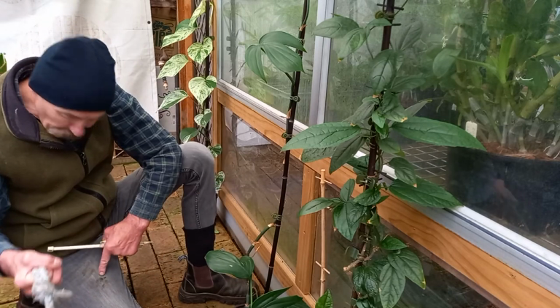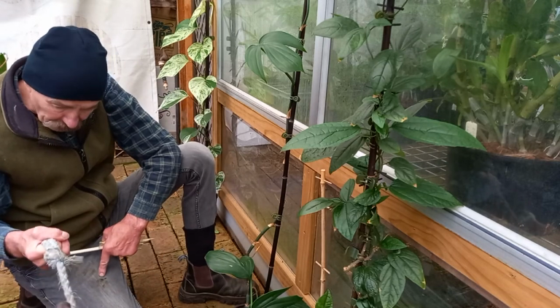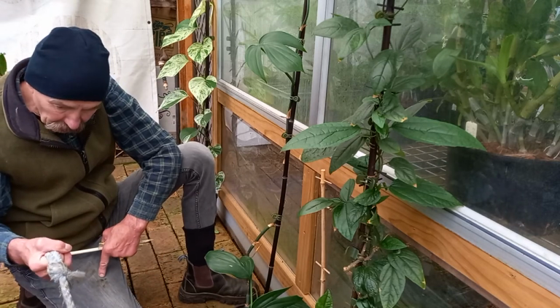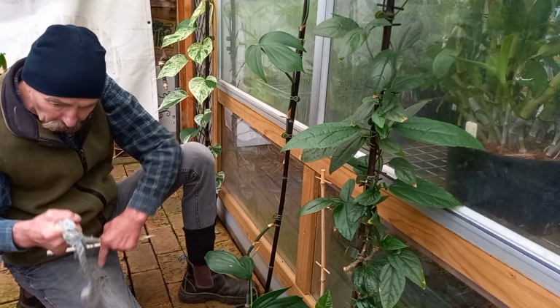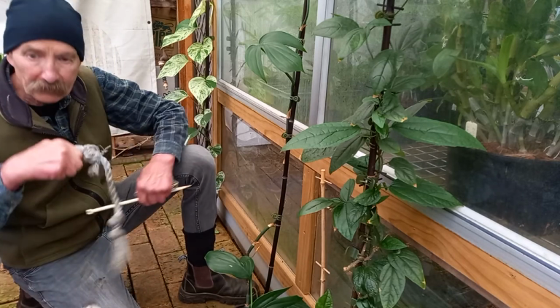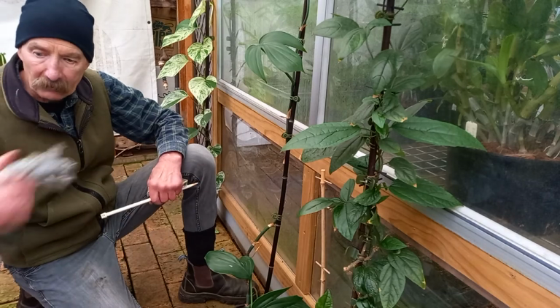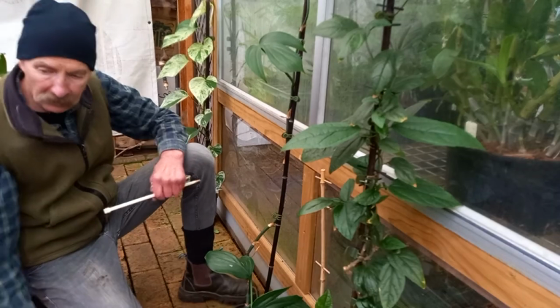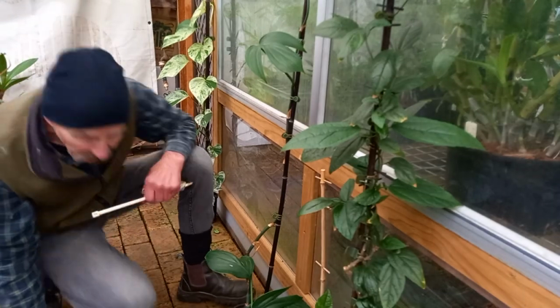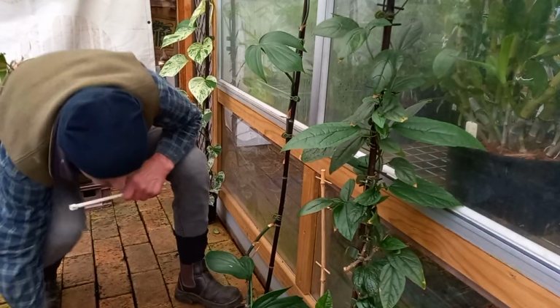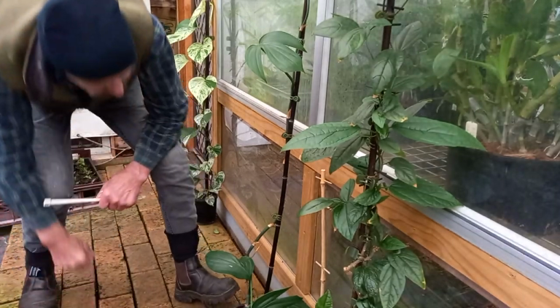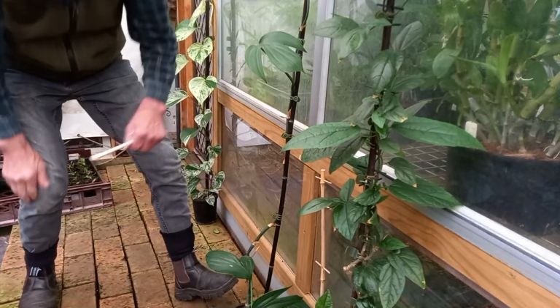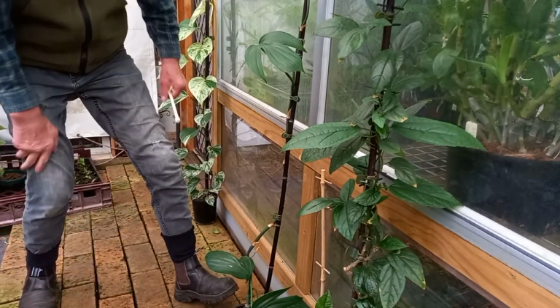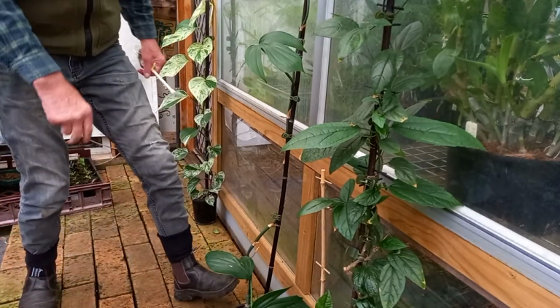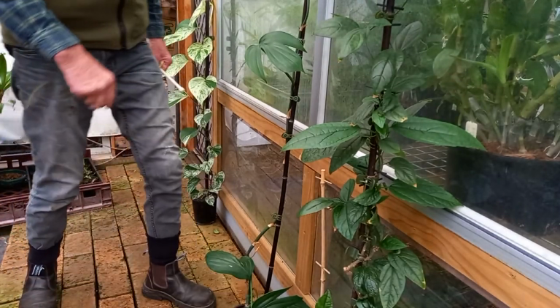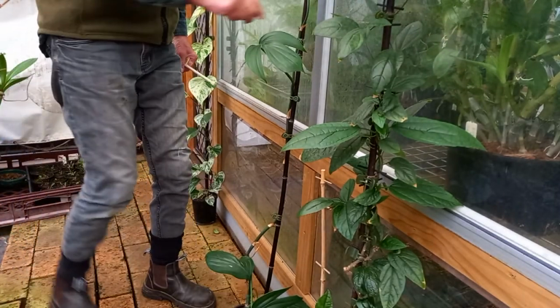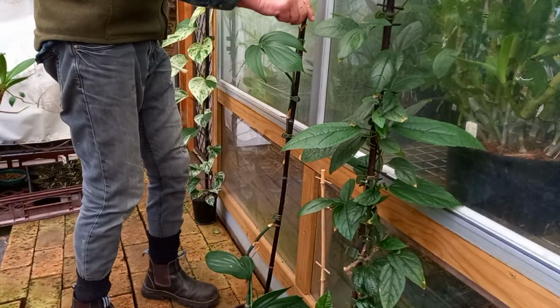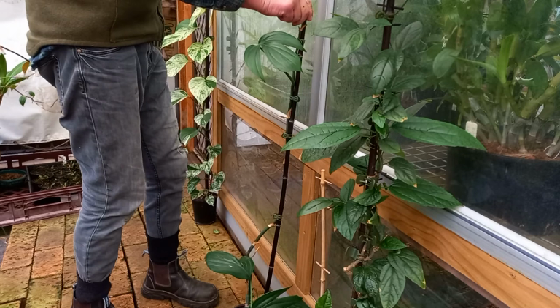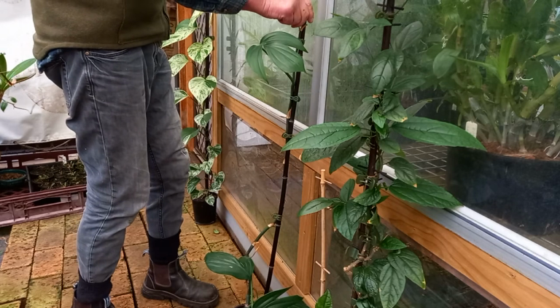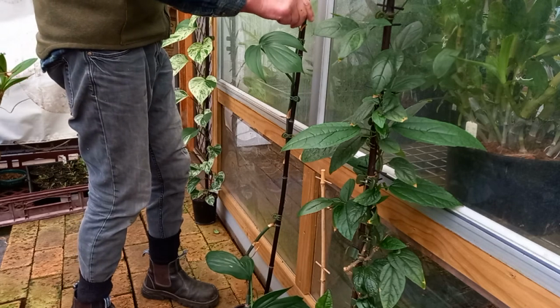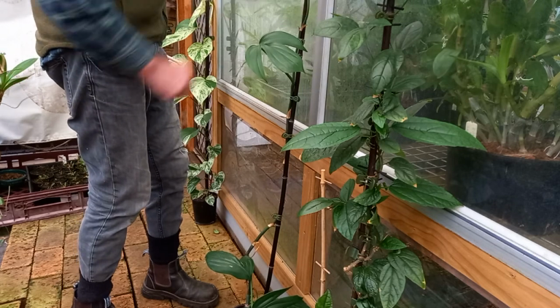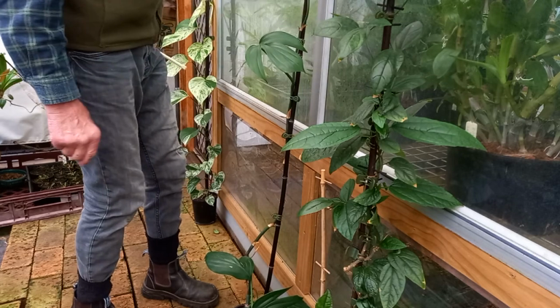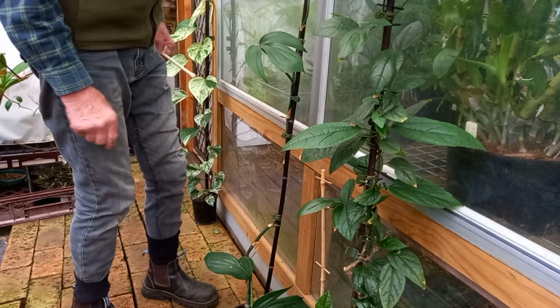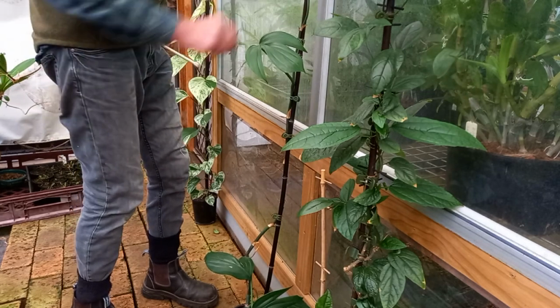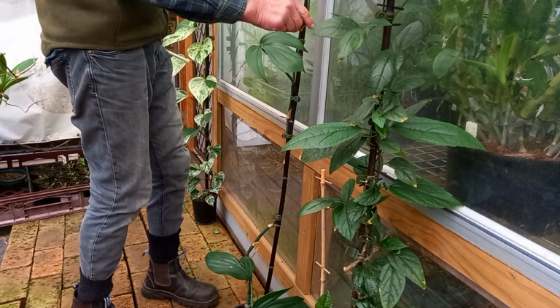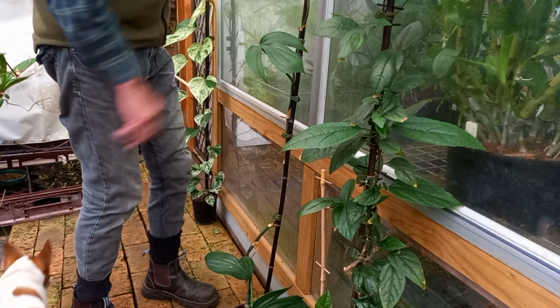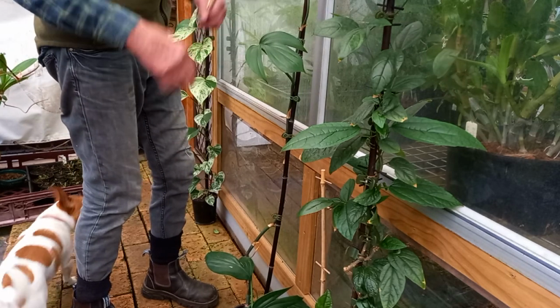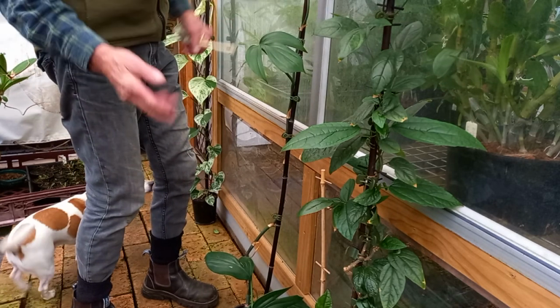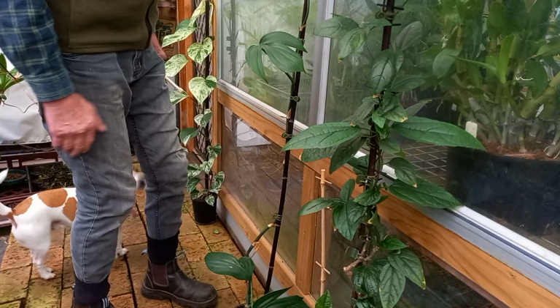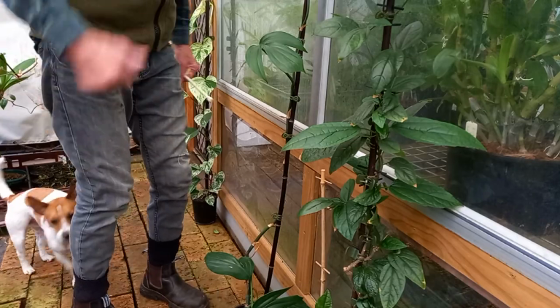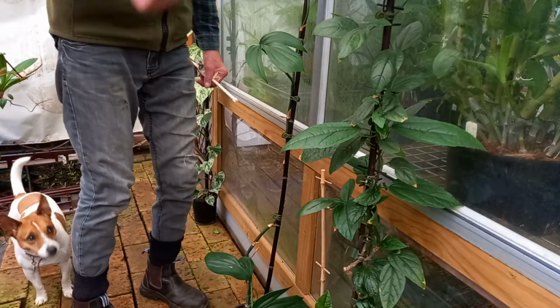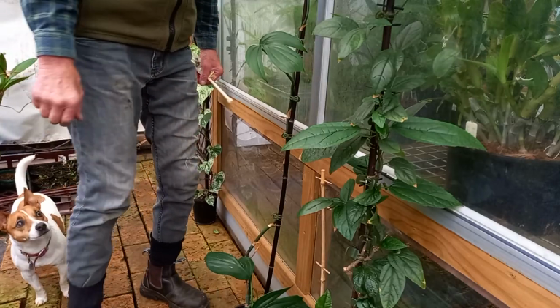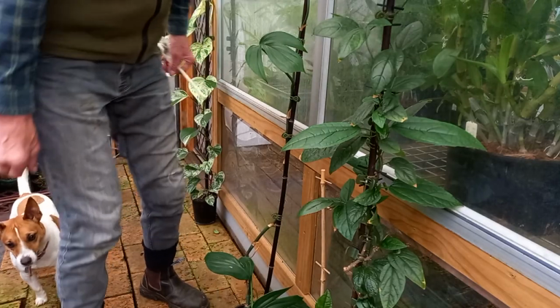Dirty footprints — look at you. All right, that's it. Wayne's Weird World — bamboo climber for my monstera or philodendron, whatever. Cheers, we'll see you next time.